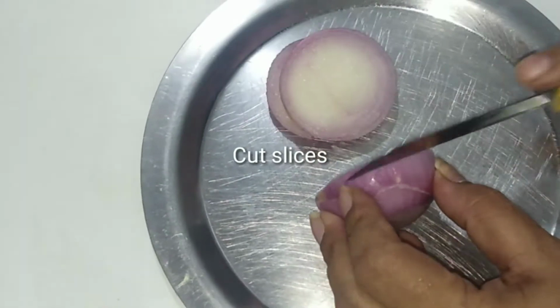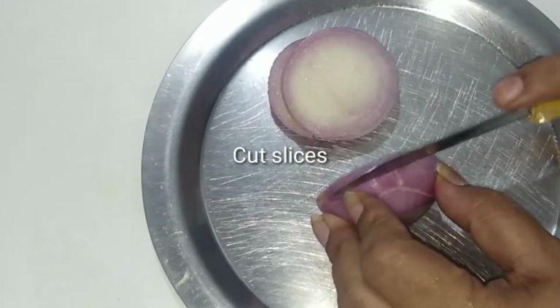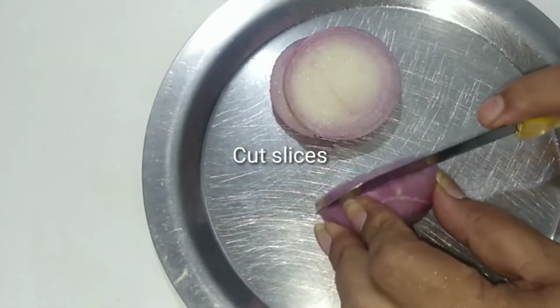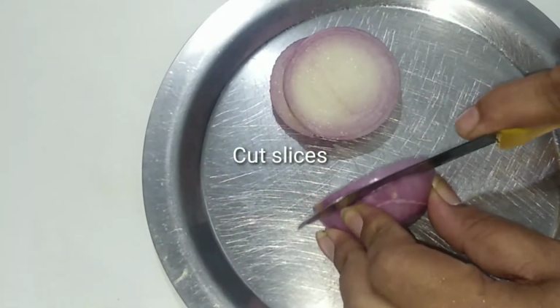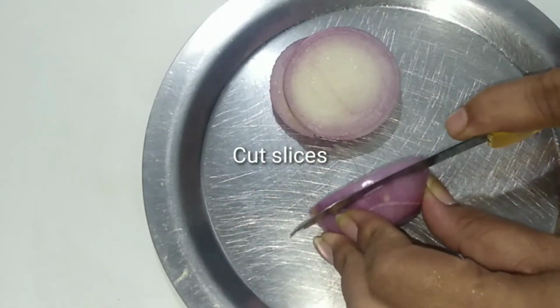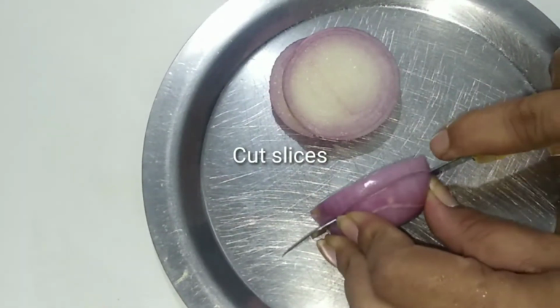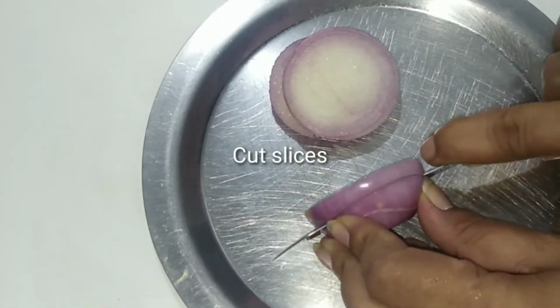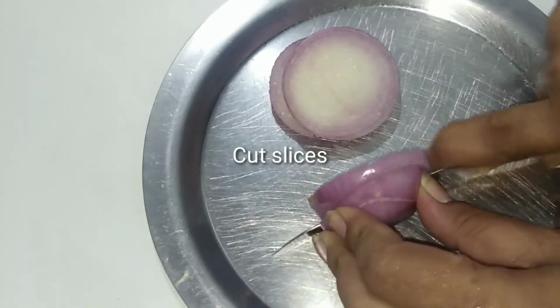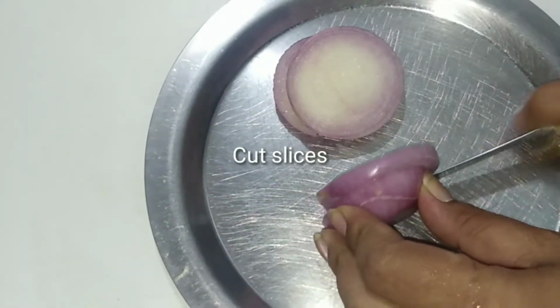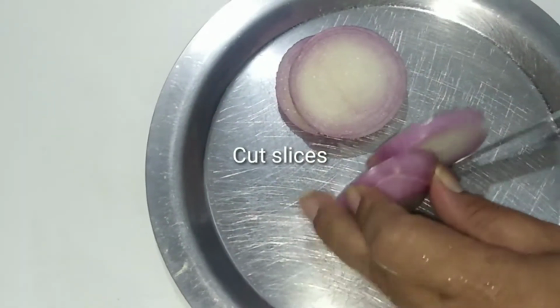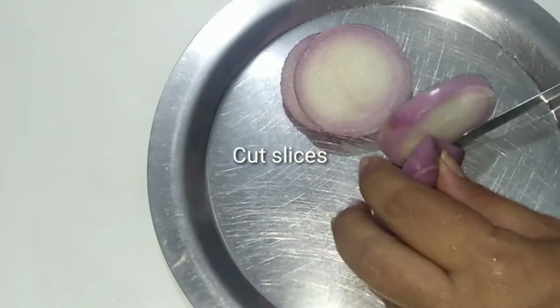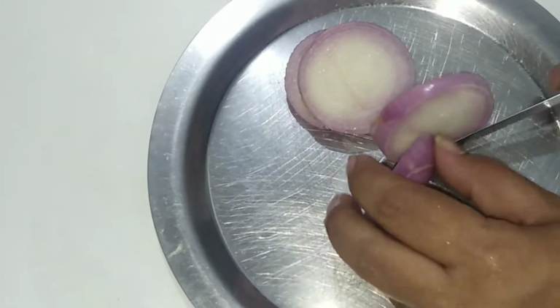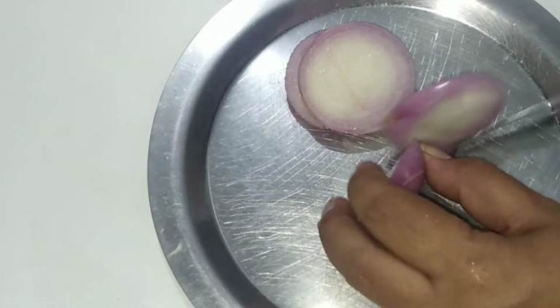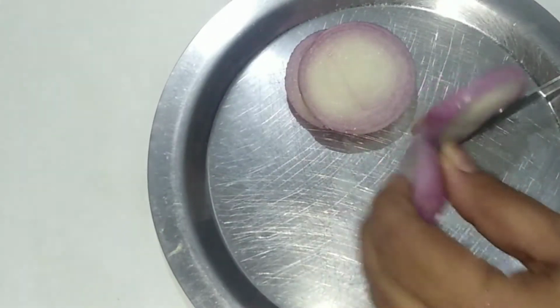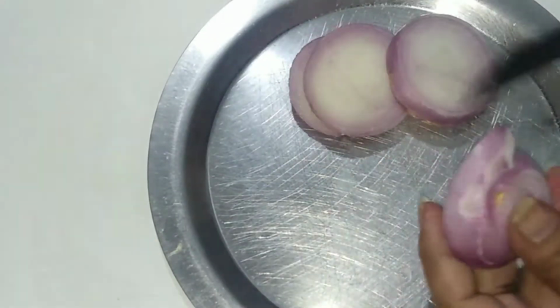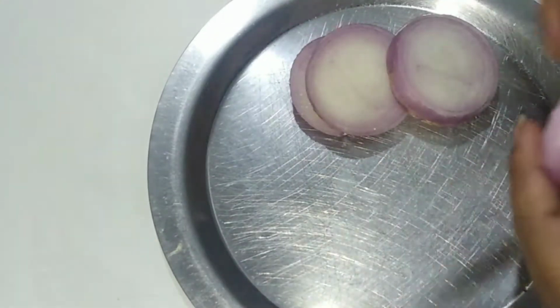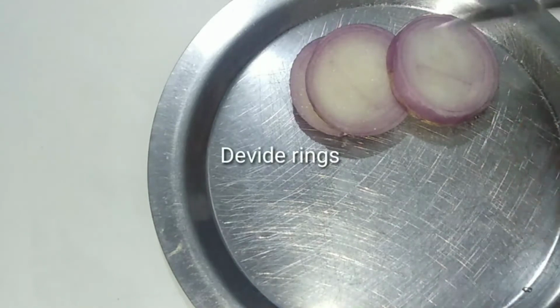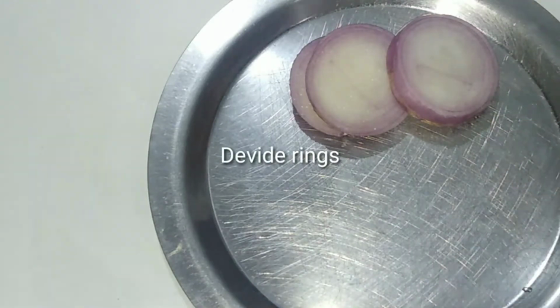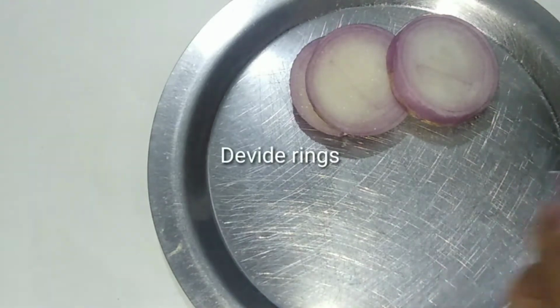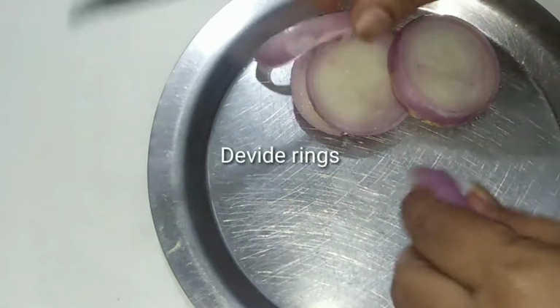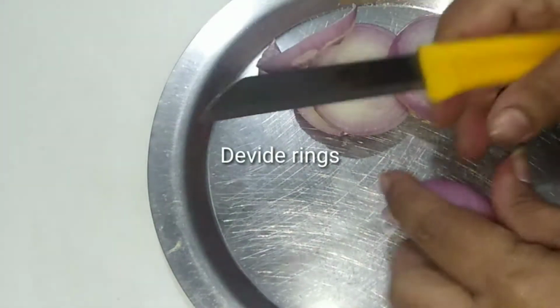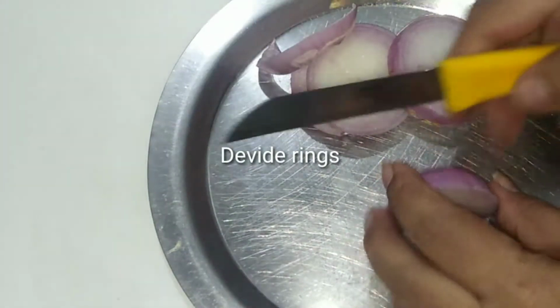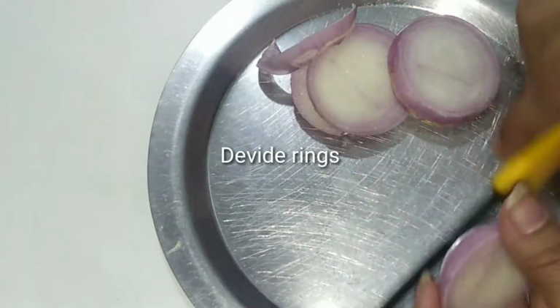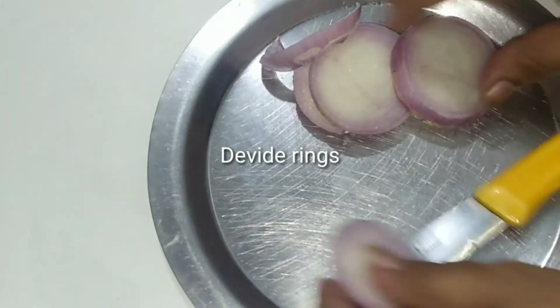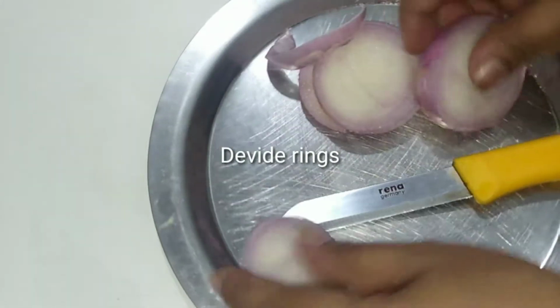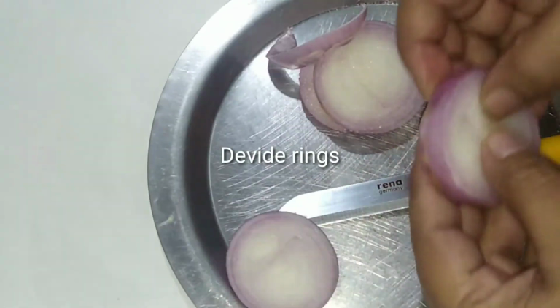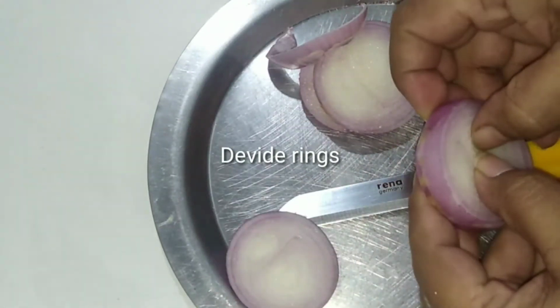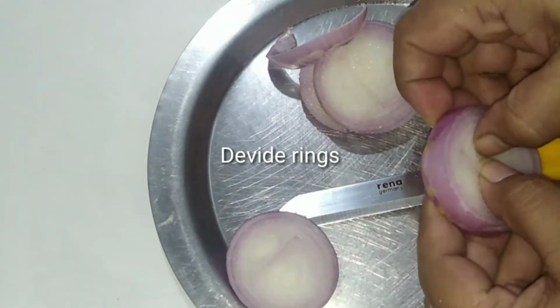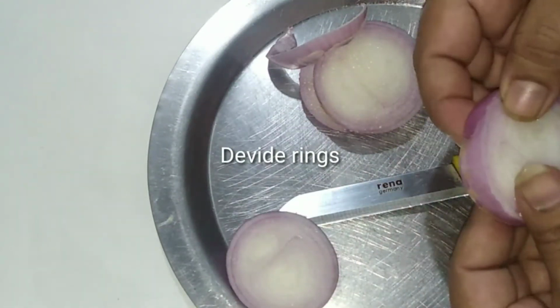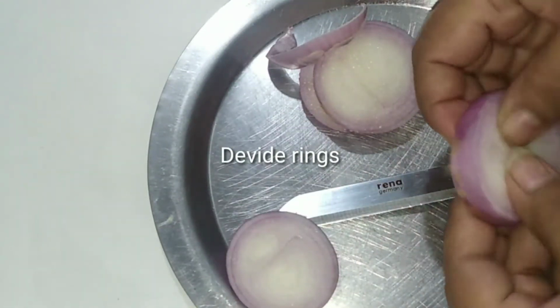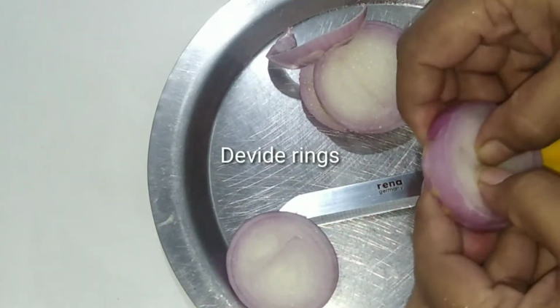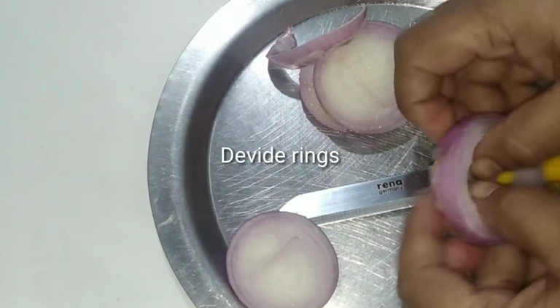In this case, you can add 1 size onion. Let's make slices — it's very easy to make.